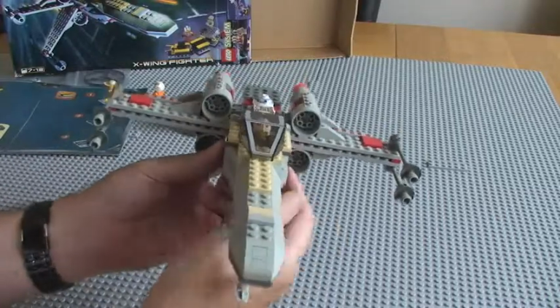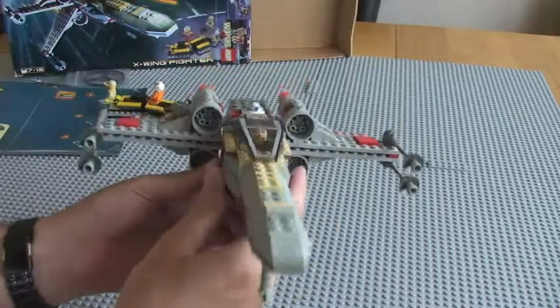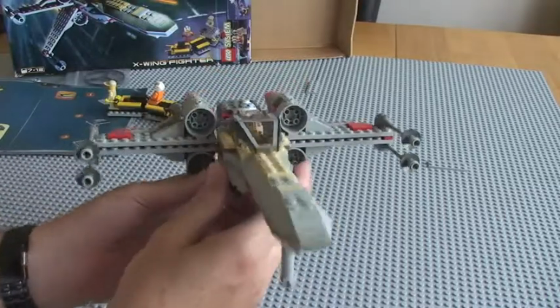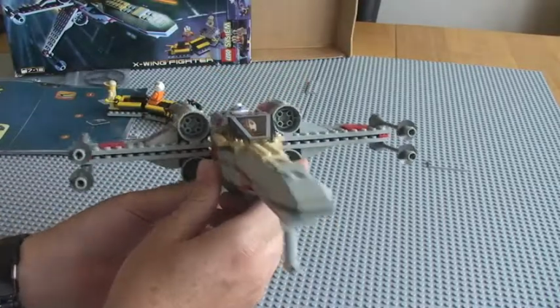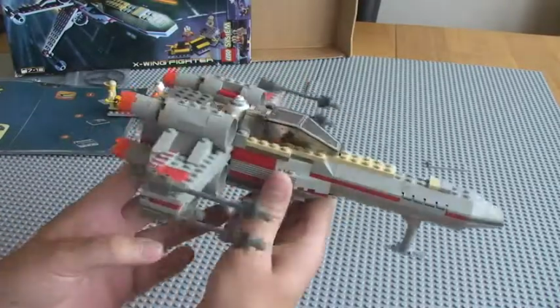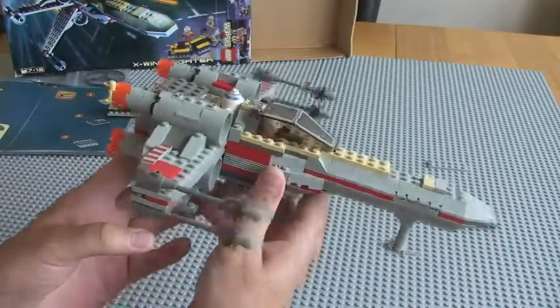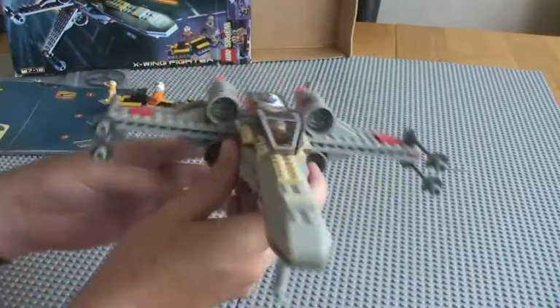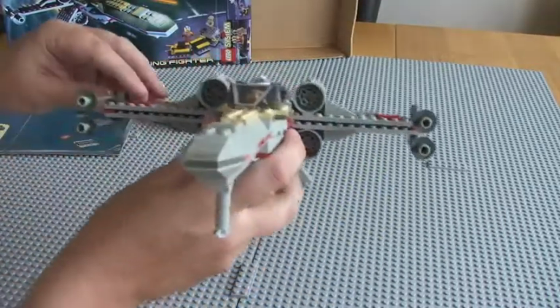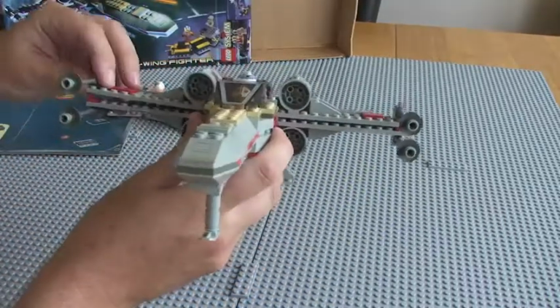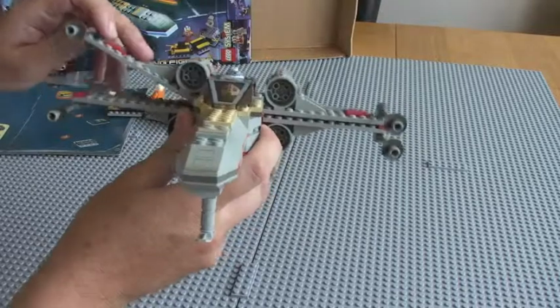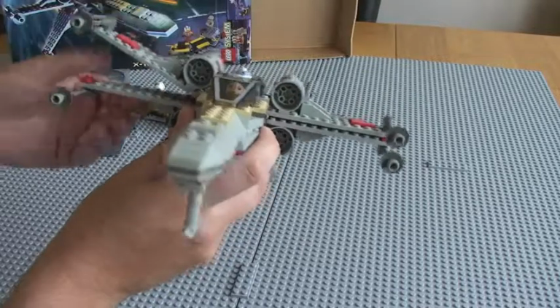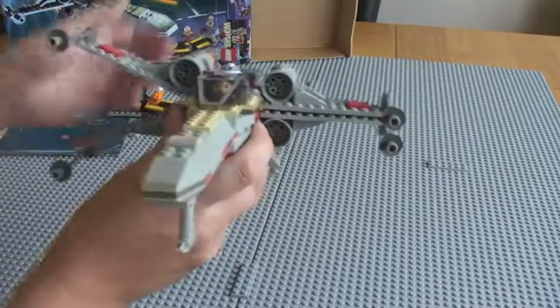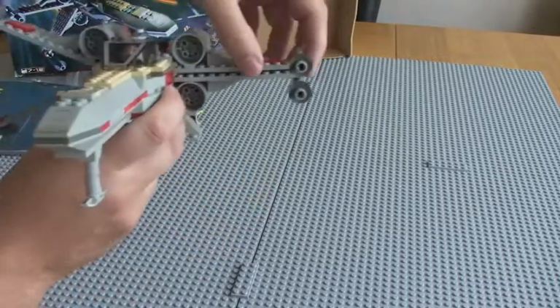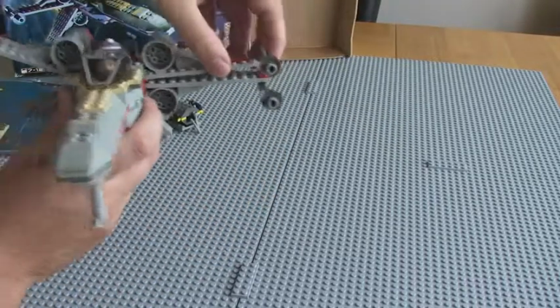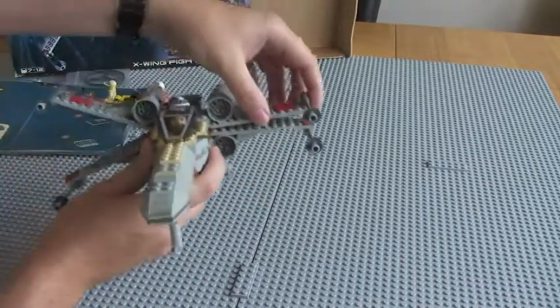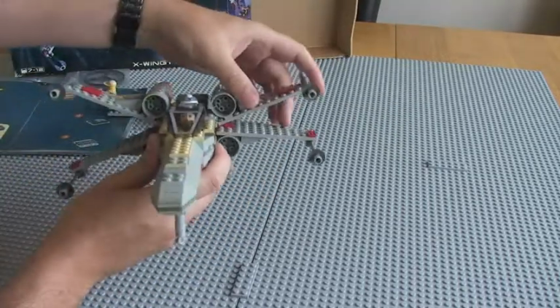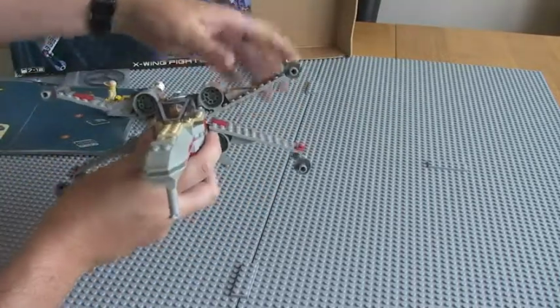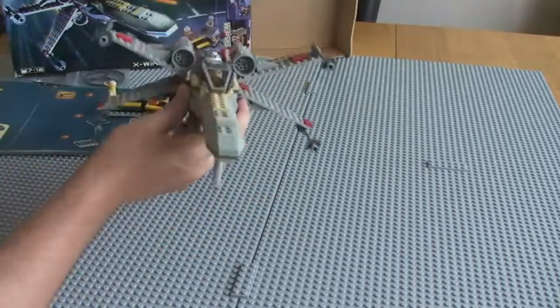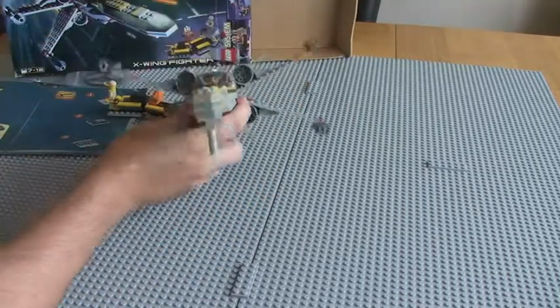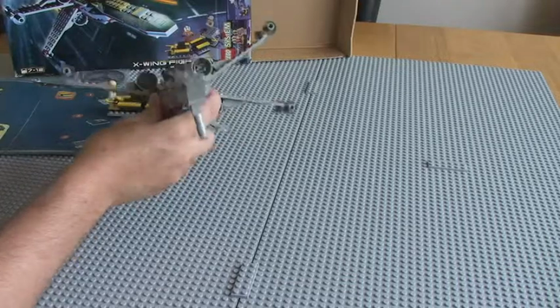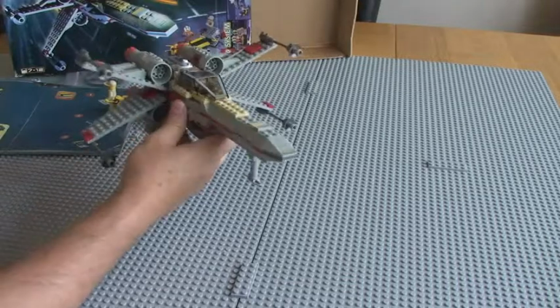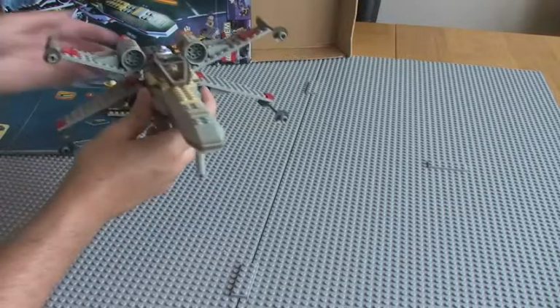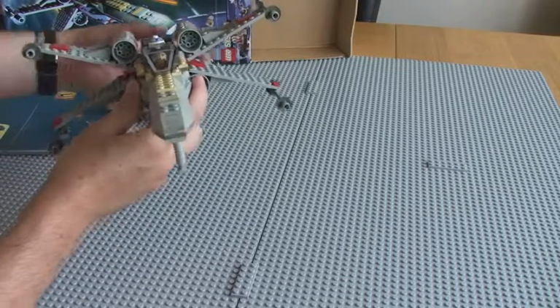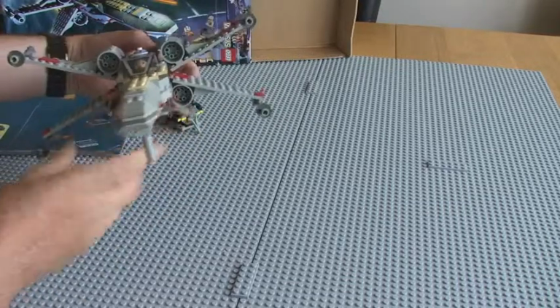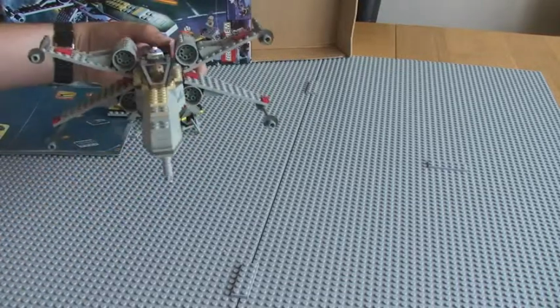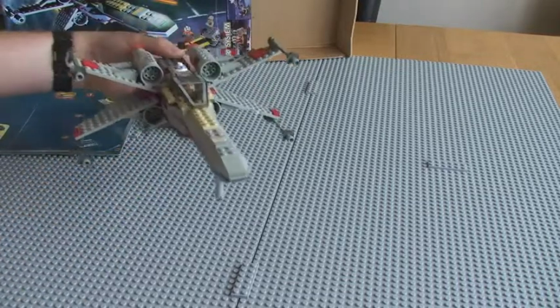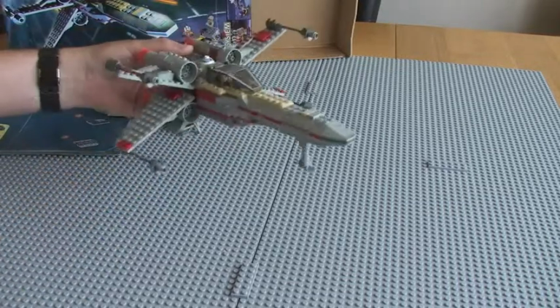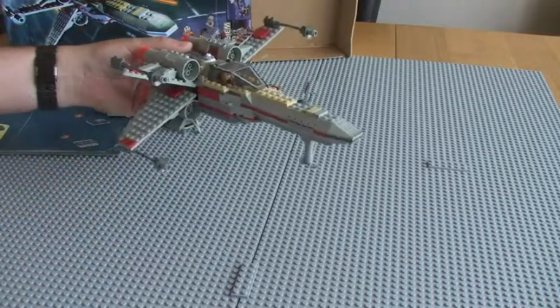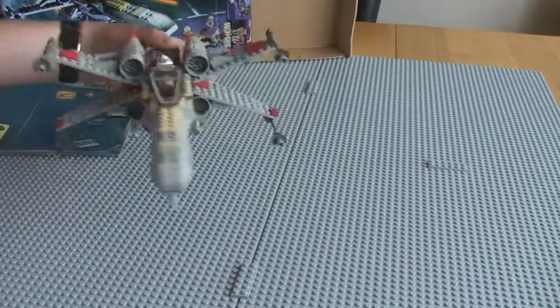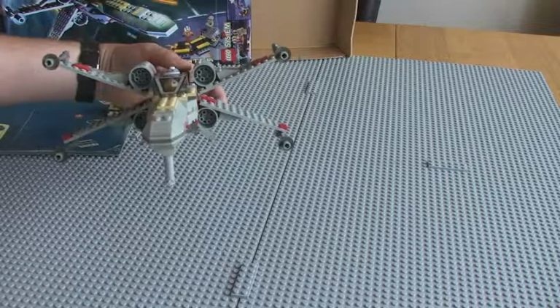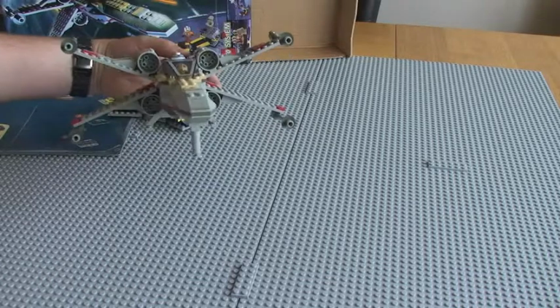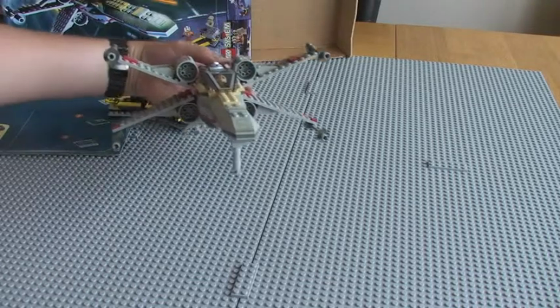It looks really cool. As it's the X-Wing, you can put the wings there into their flight mode, into the iconic X.